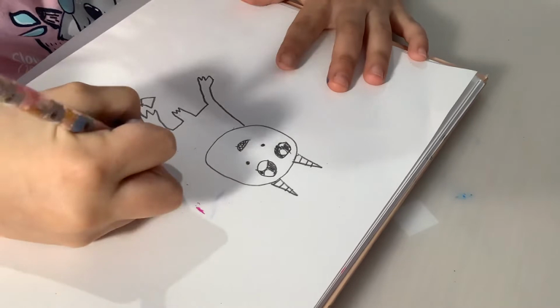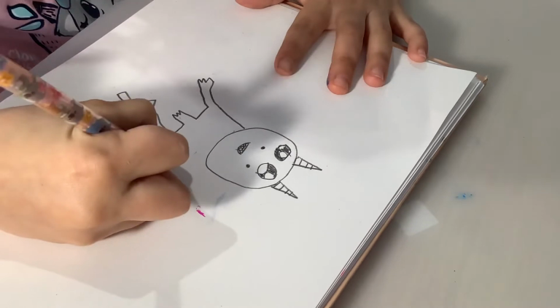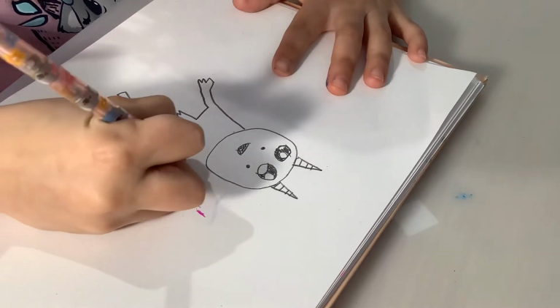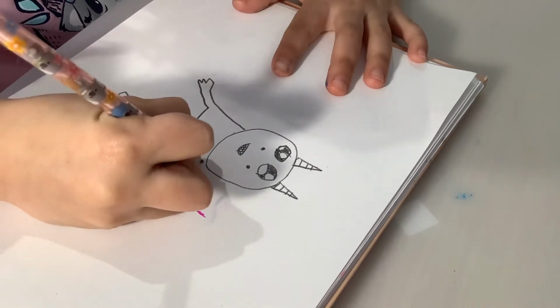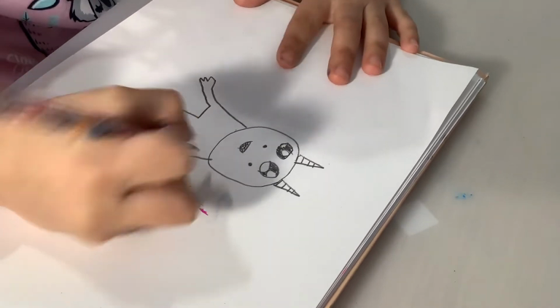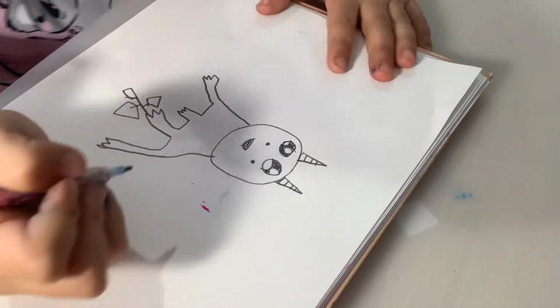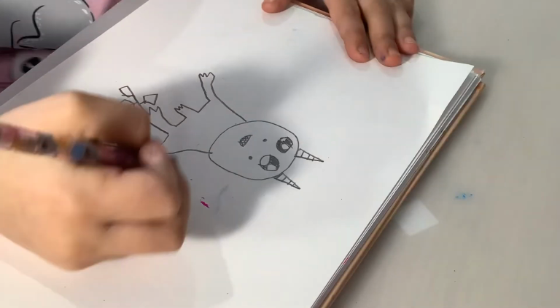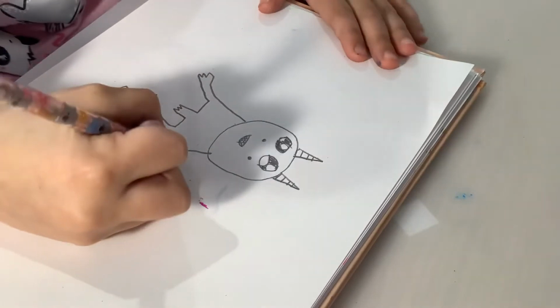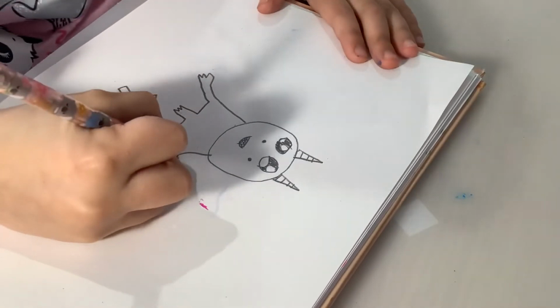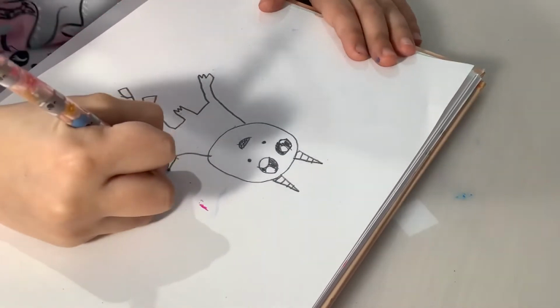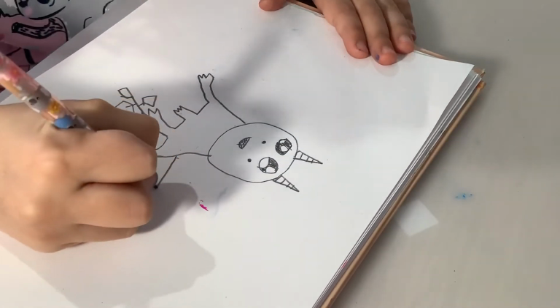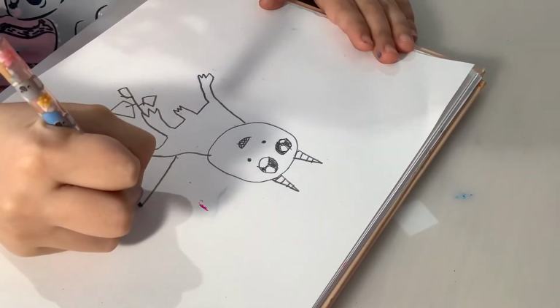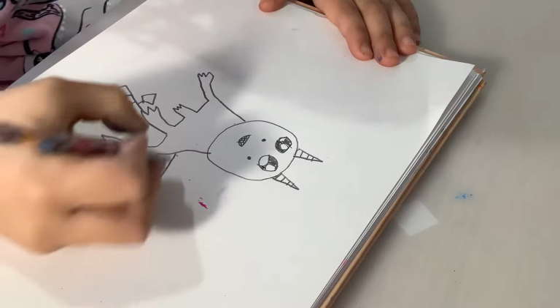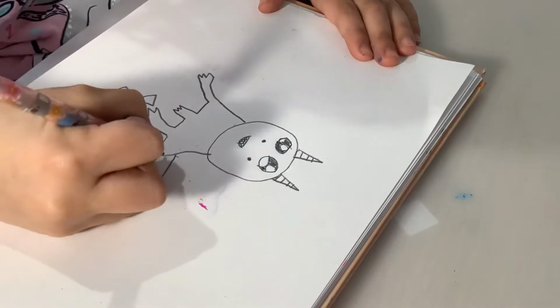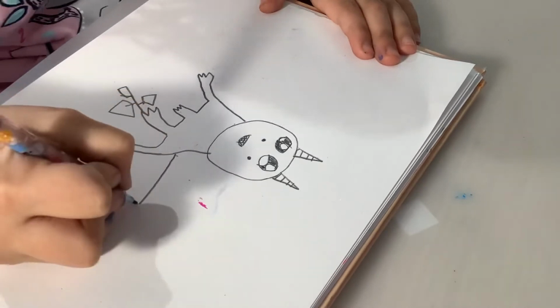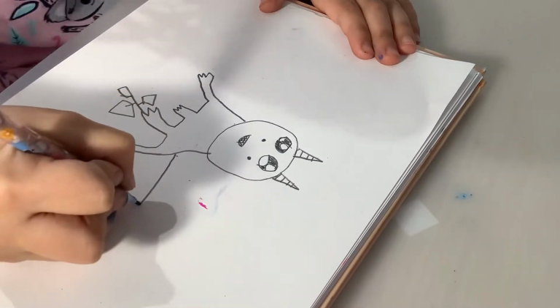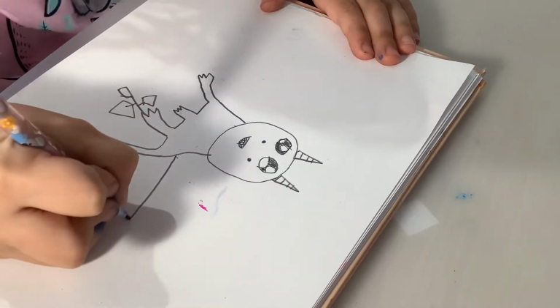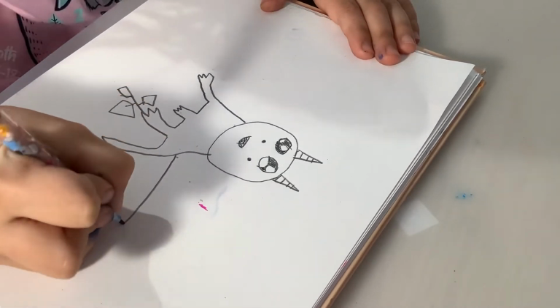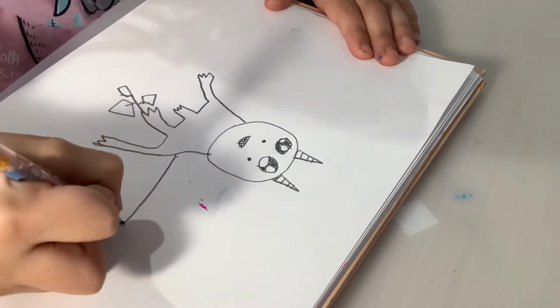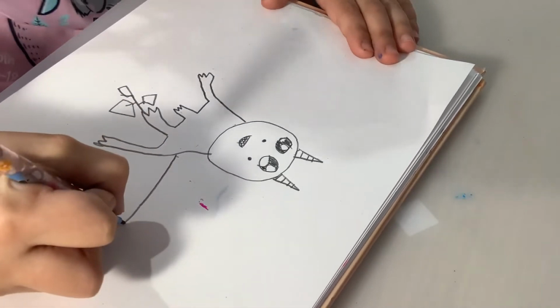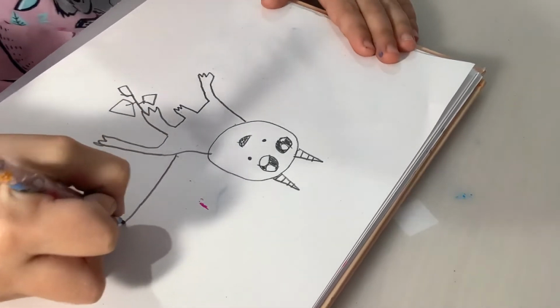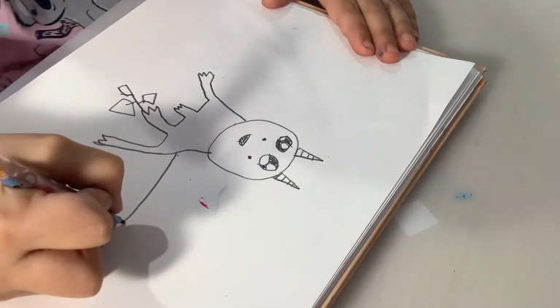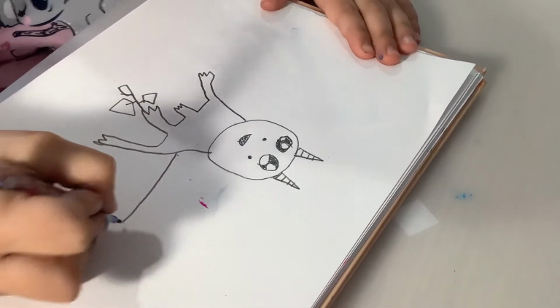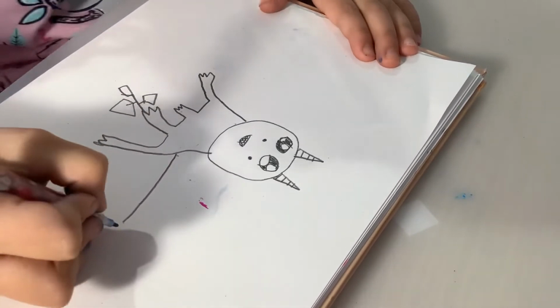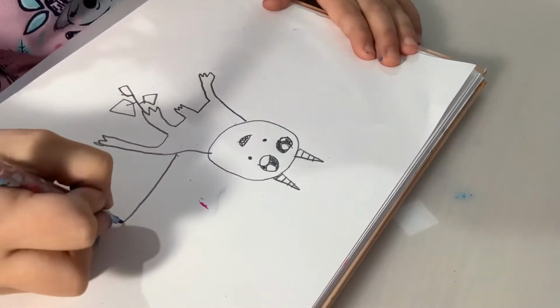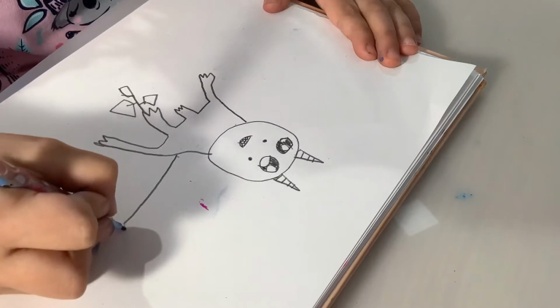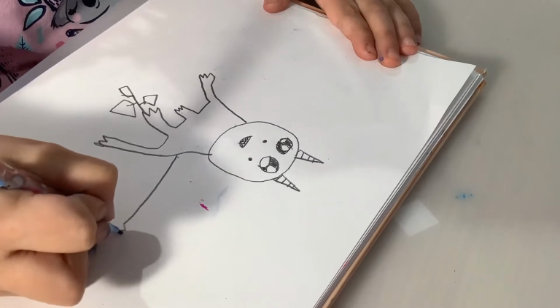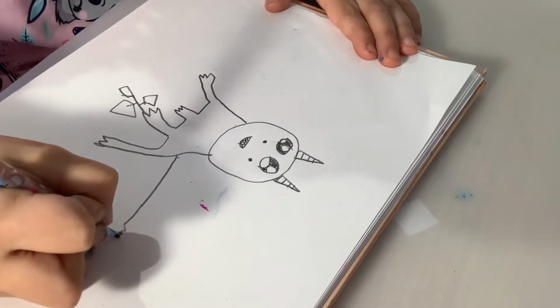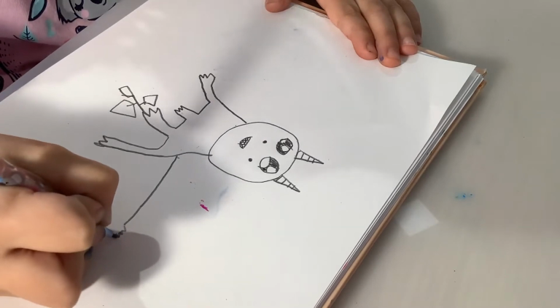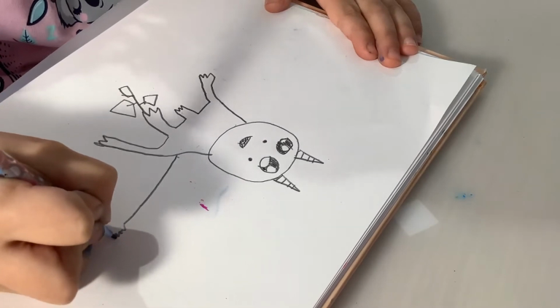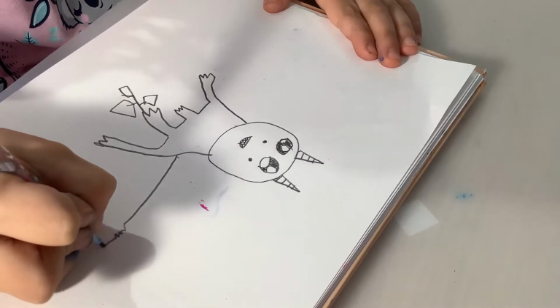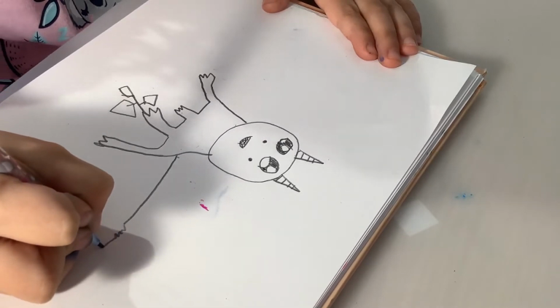And then let's draw his other leg. Spring back and then spring back. Now for the tail you go like this, and then some little spikes.